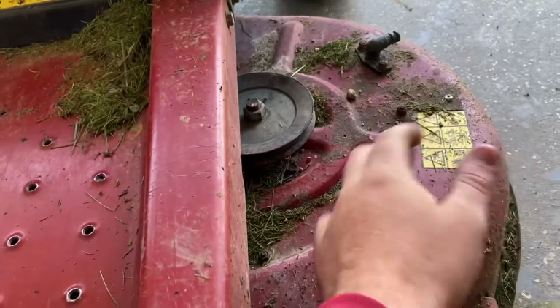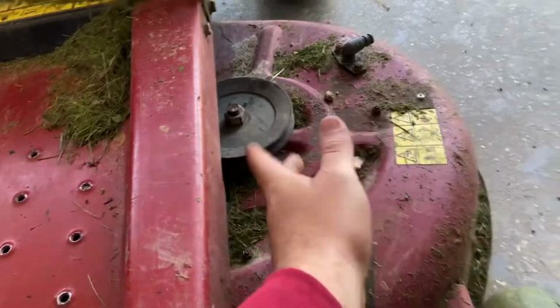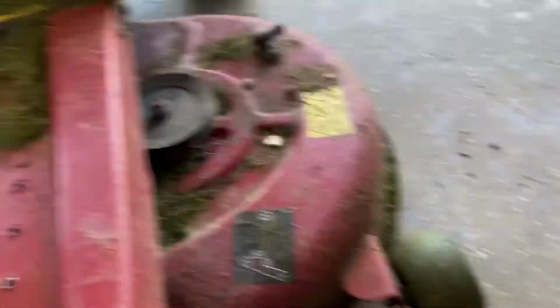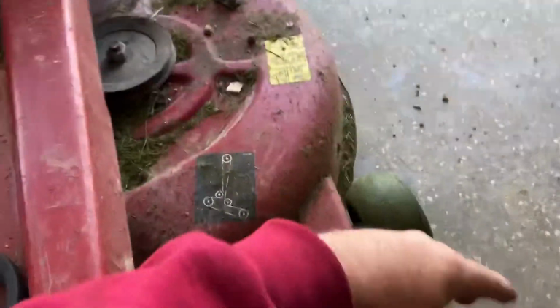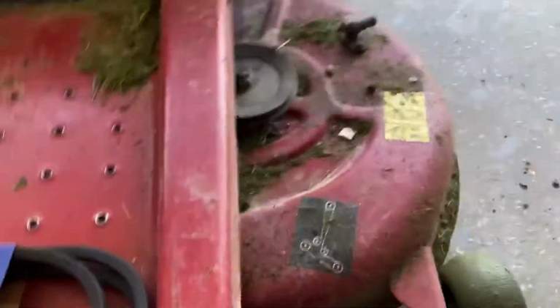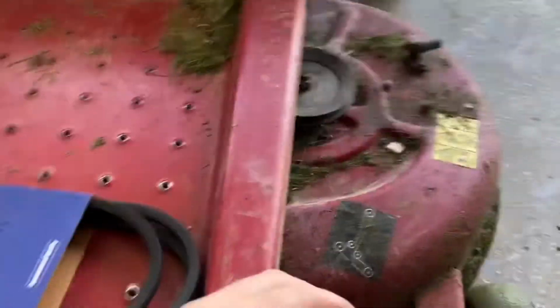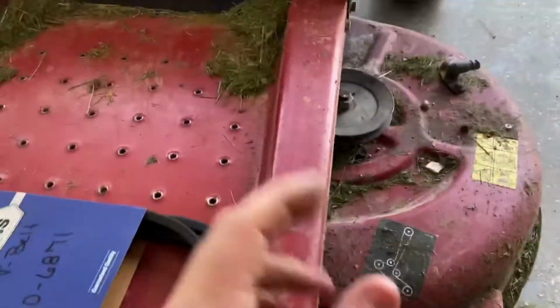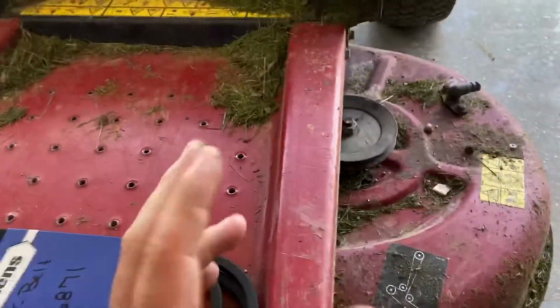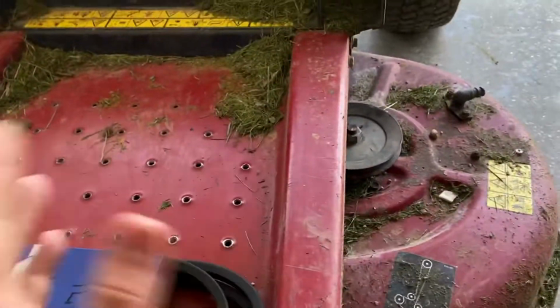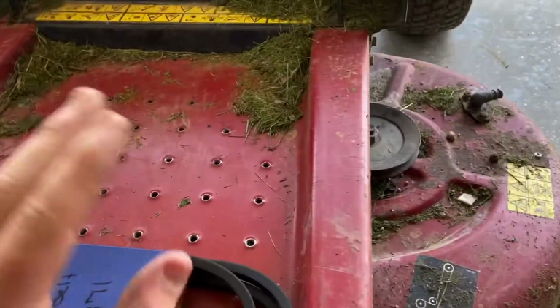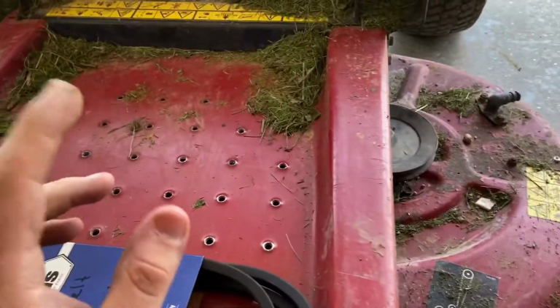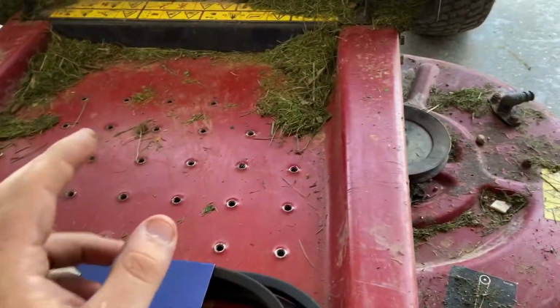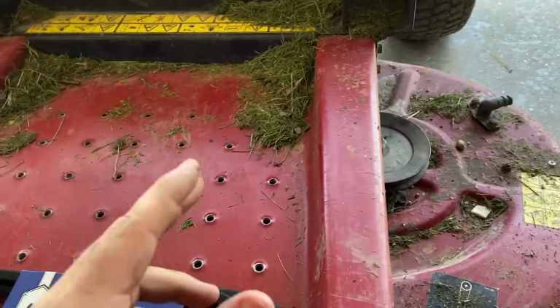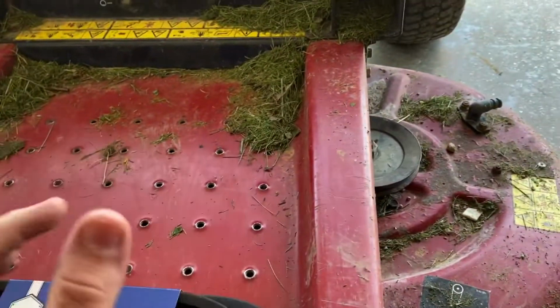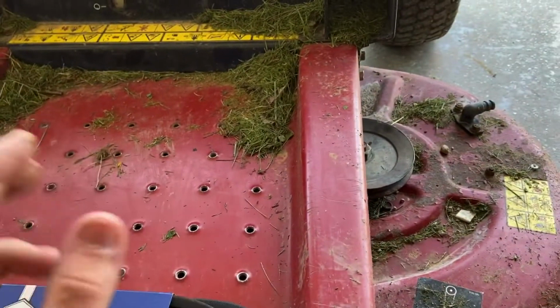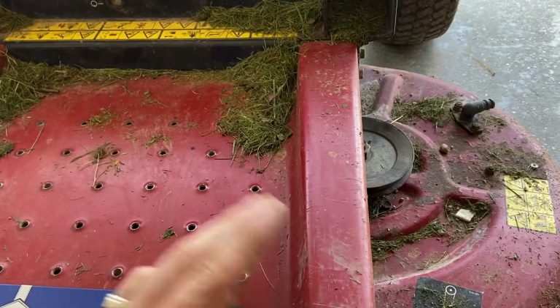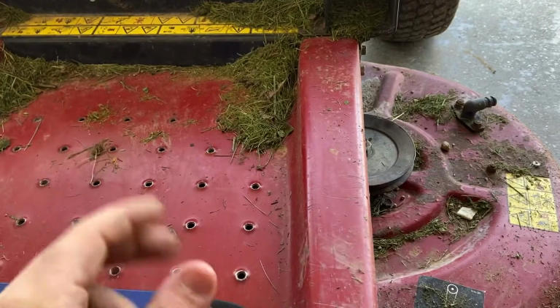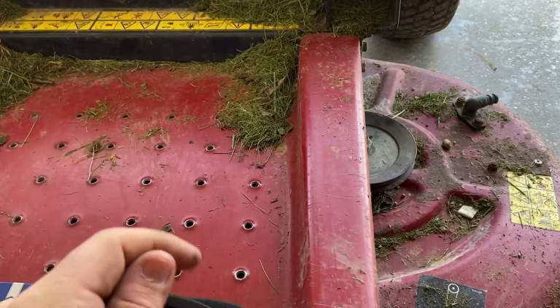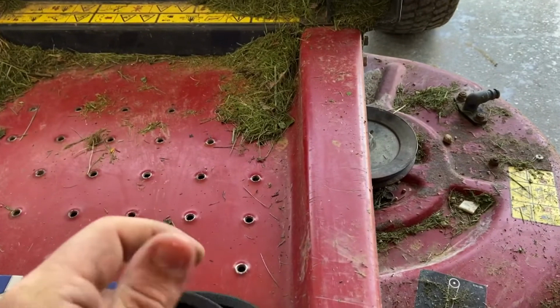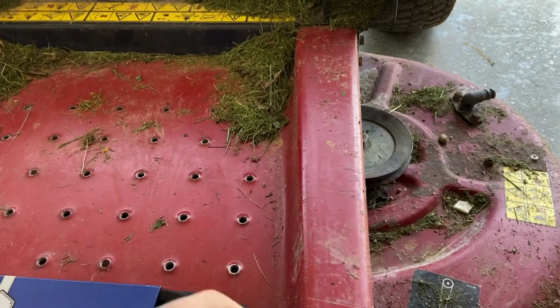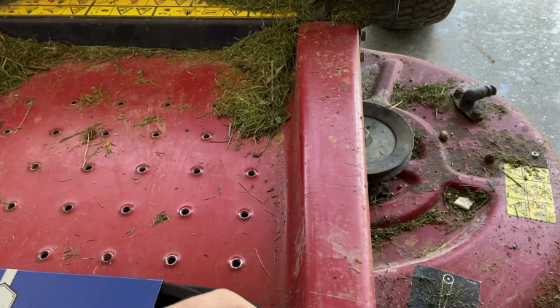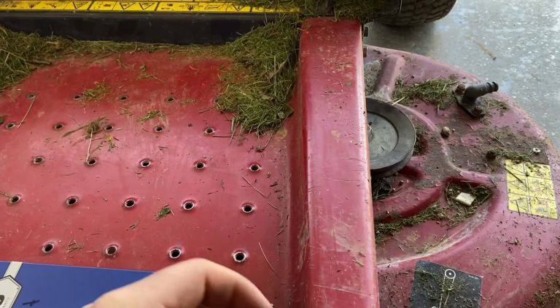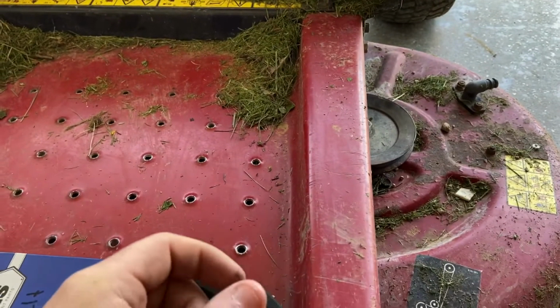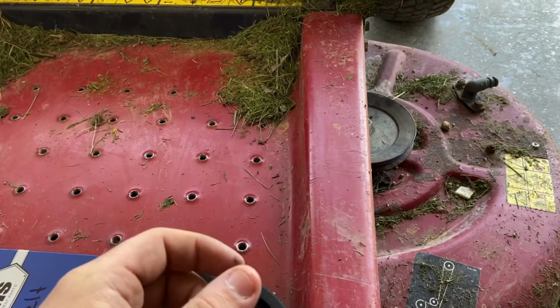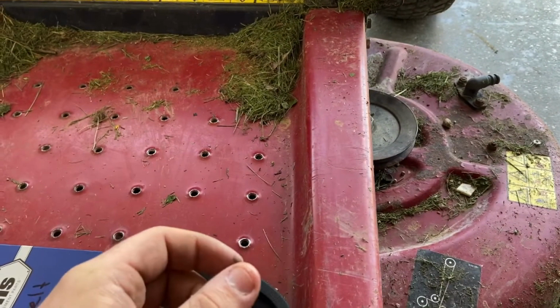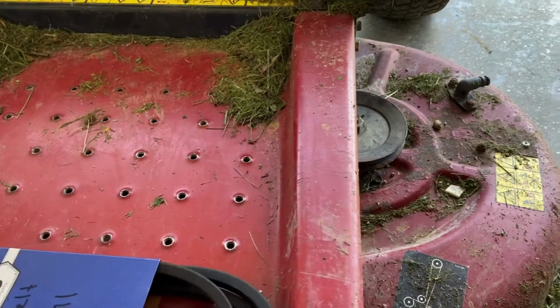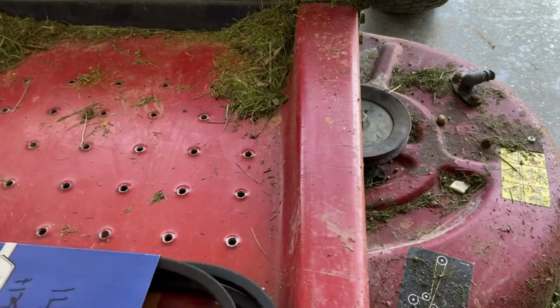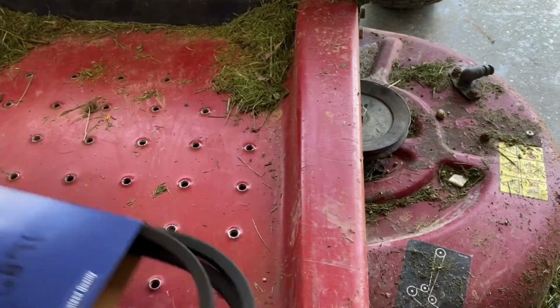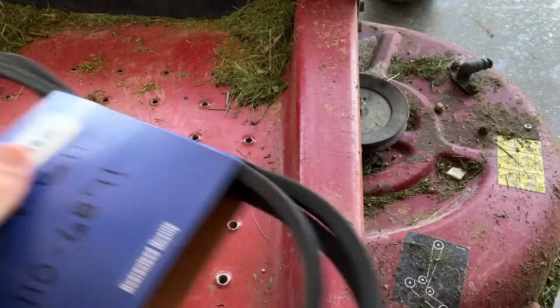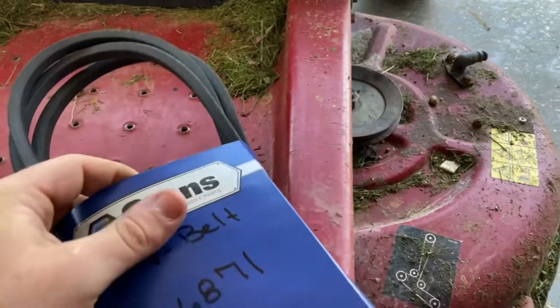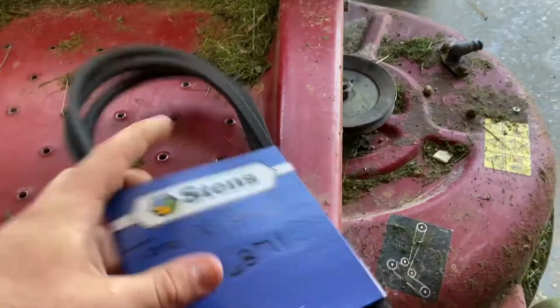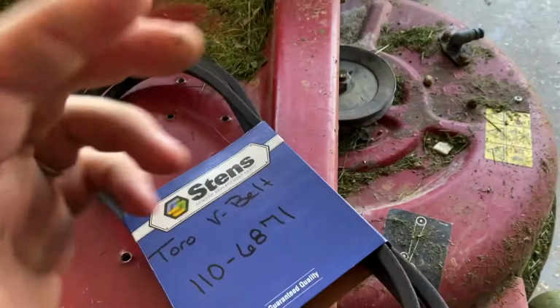It pretty much flew off there. I didn't see any stickers — we all looked forever on this thing for the numbers that tell you the belt size and stuff.